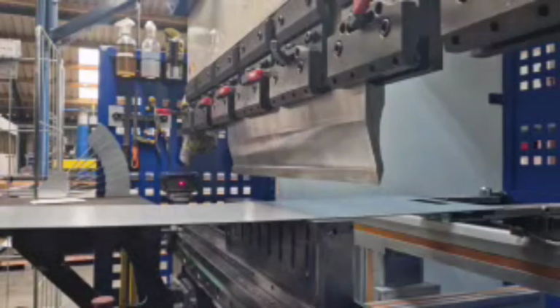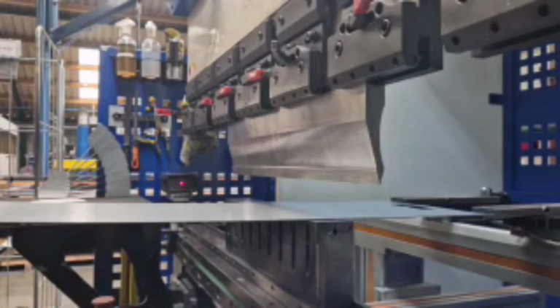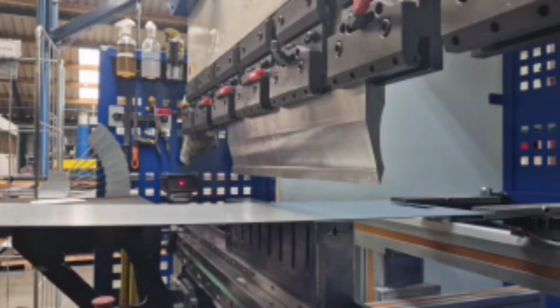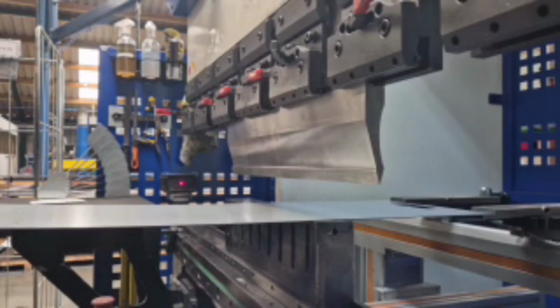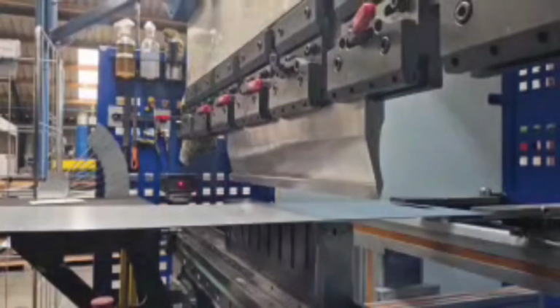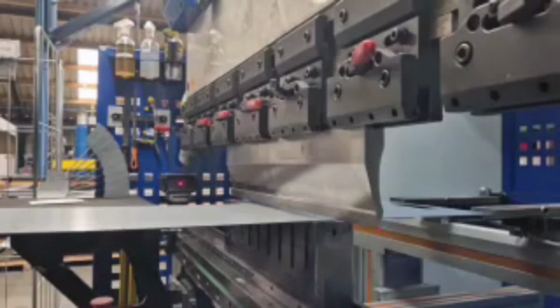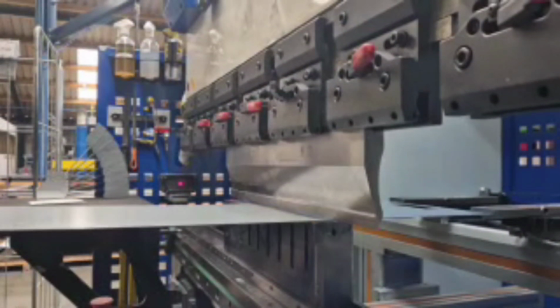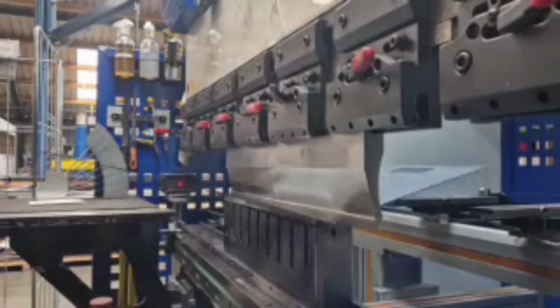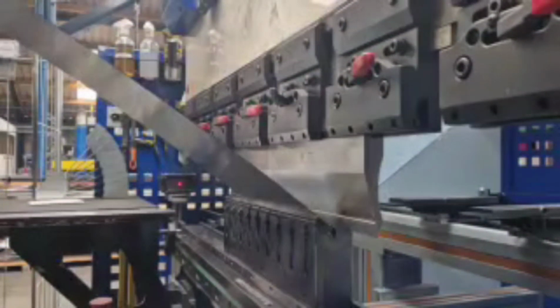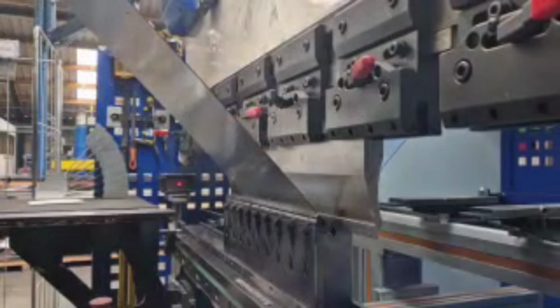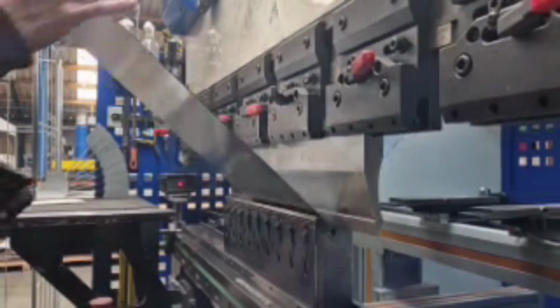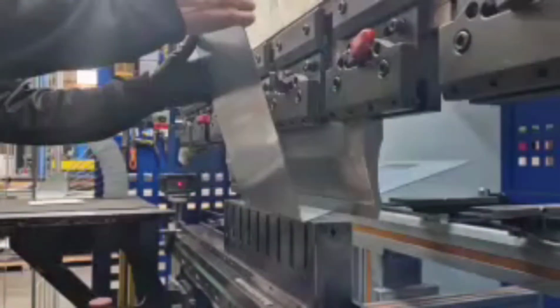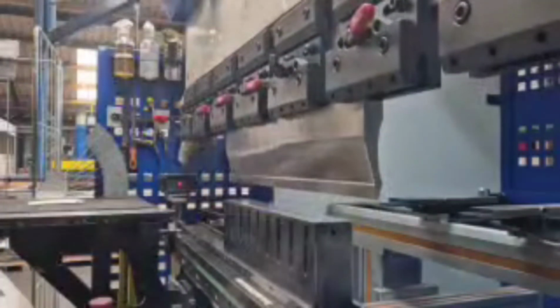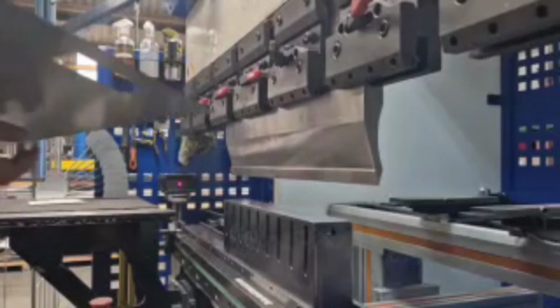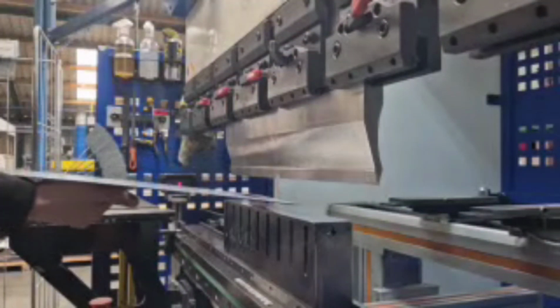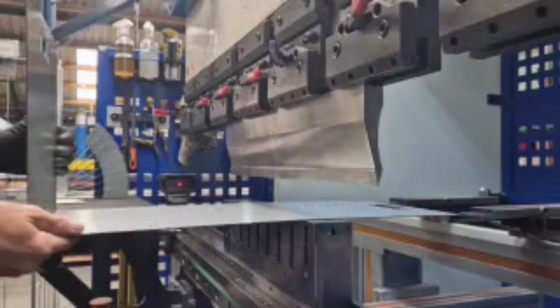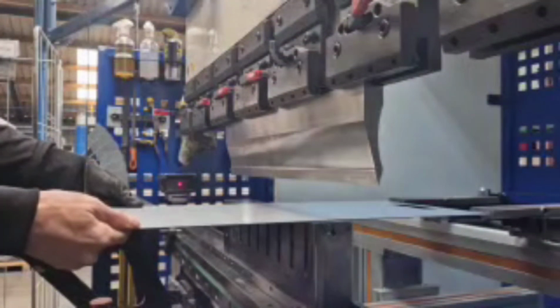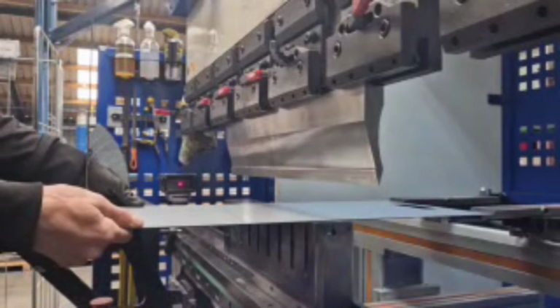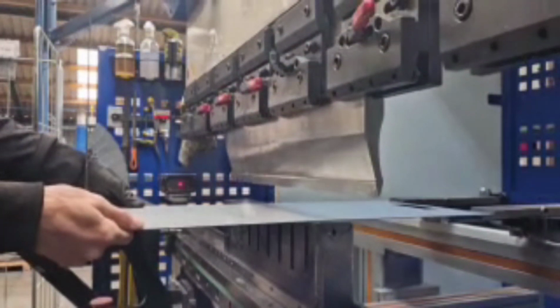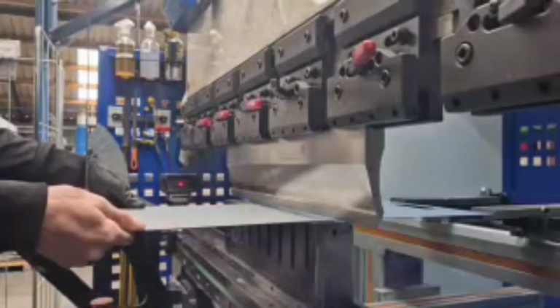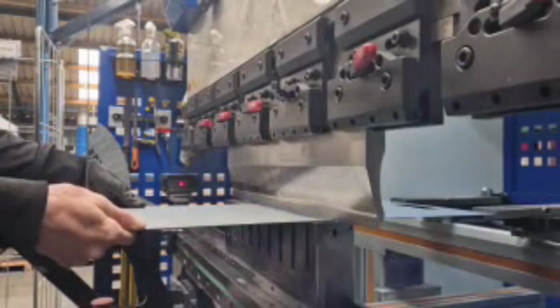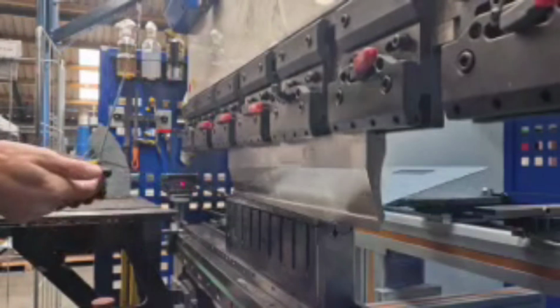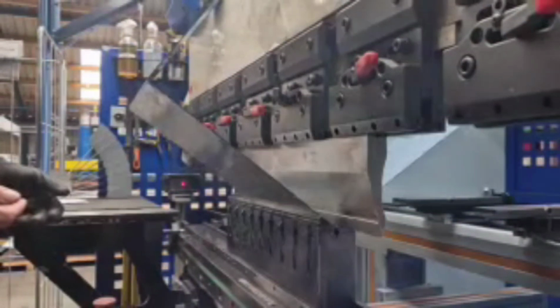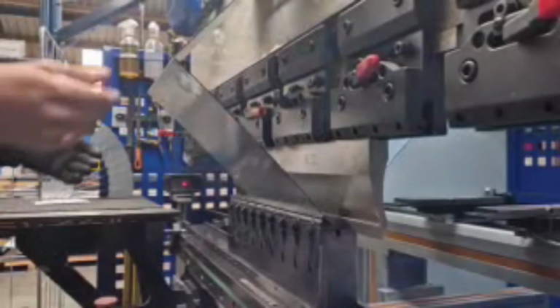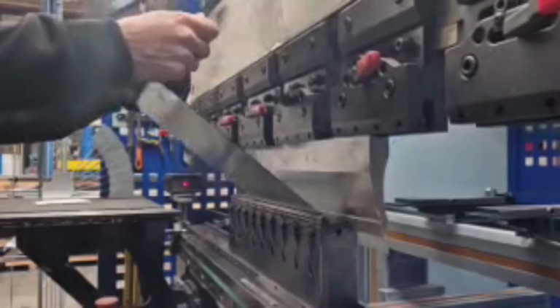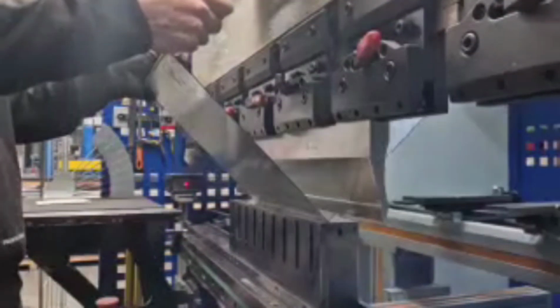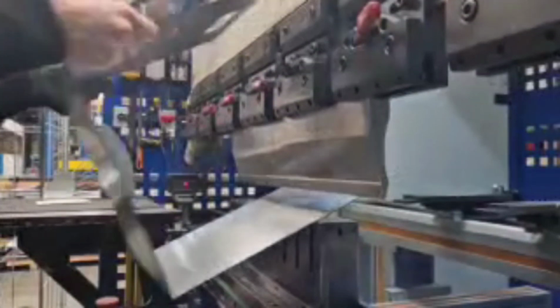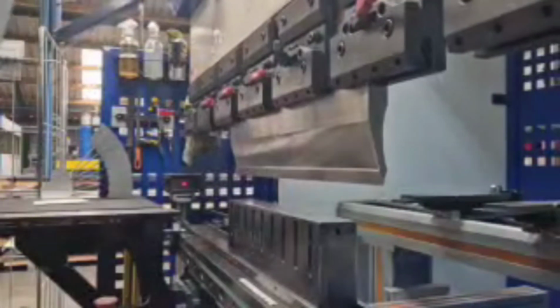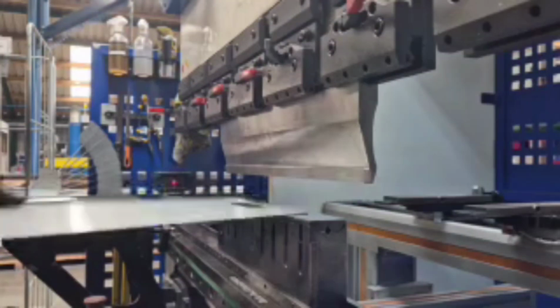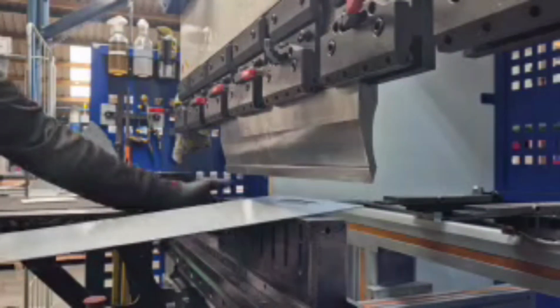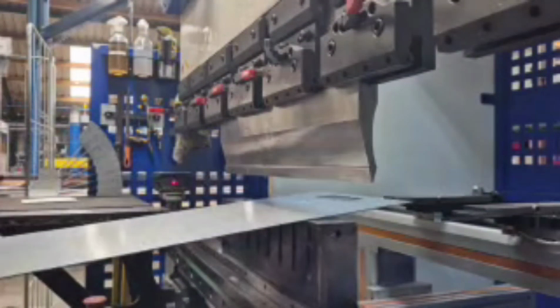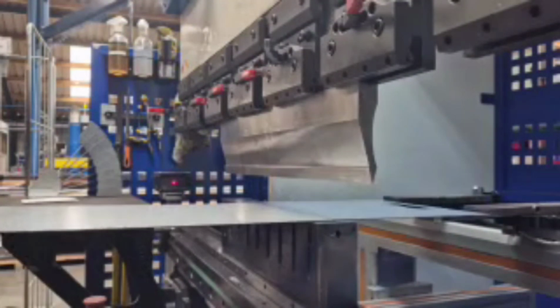Stuart is eliminating some waste from his work process. This is the before video. When he folds this part, he takes it out, spins it round and puts it back in to do the next fold. You can see there was waste in that. So we tried a new way and it's much quicker and easier.